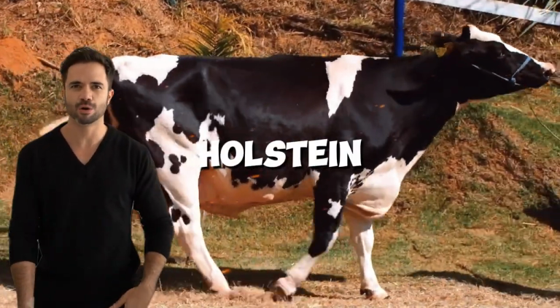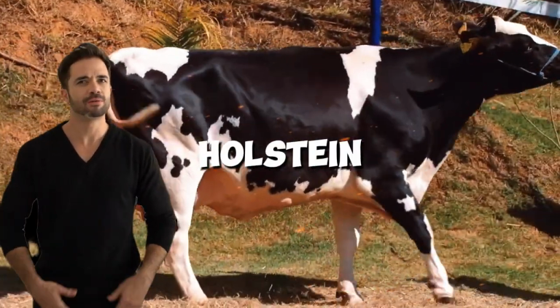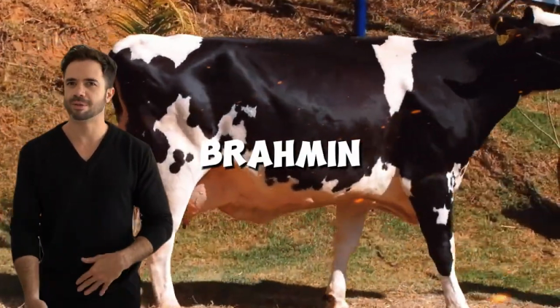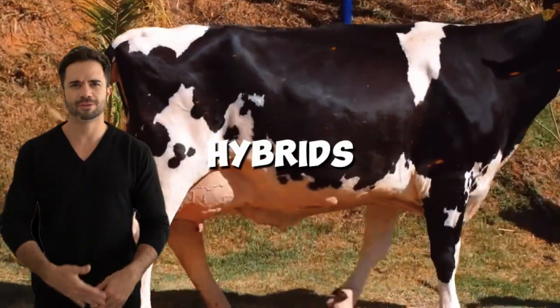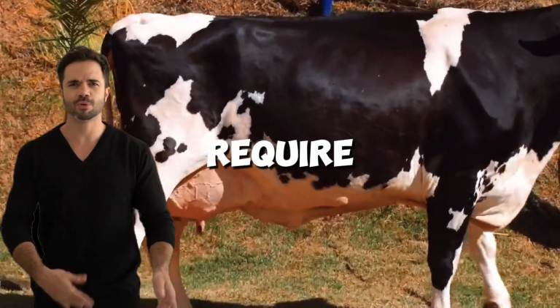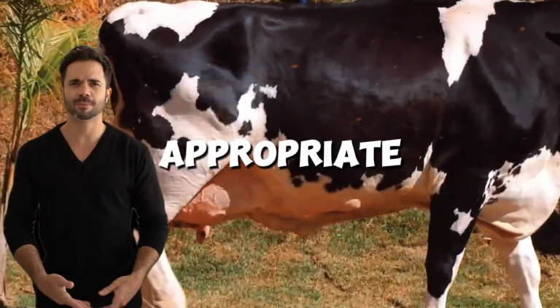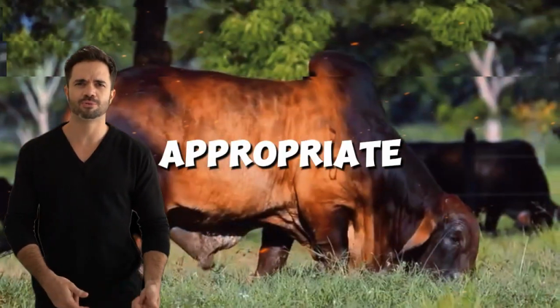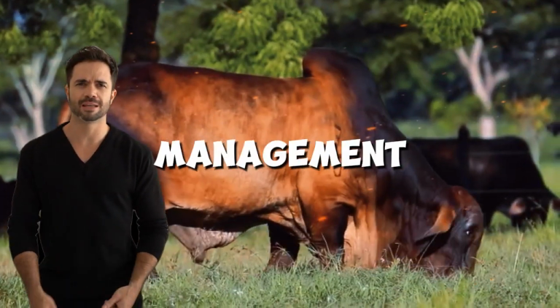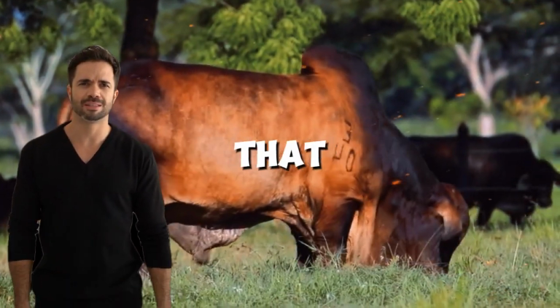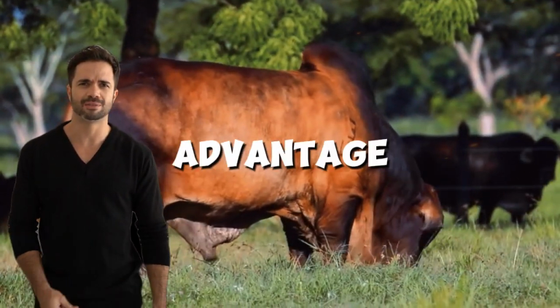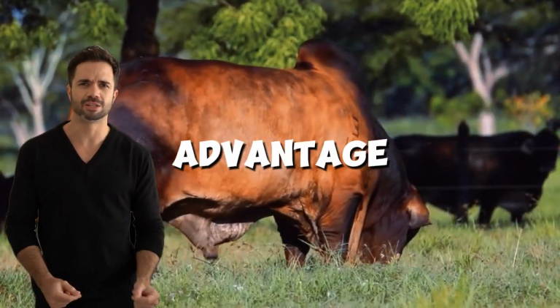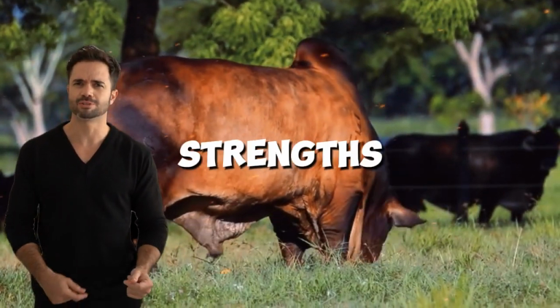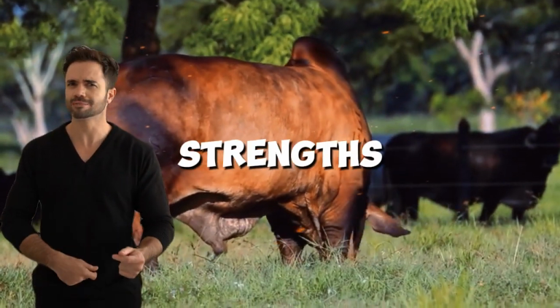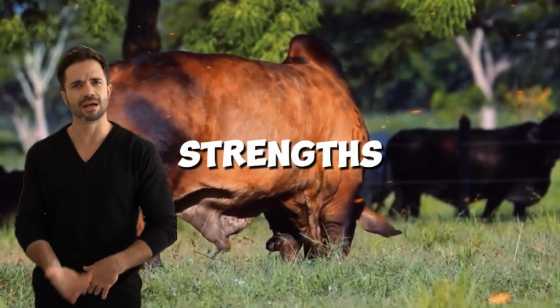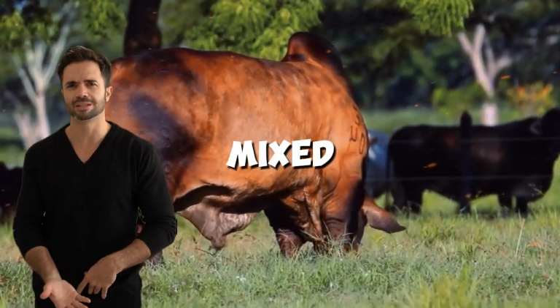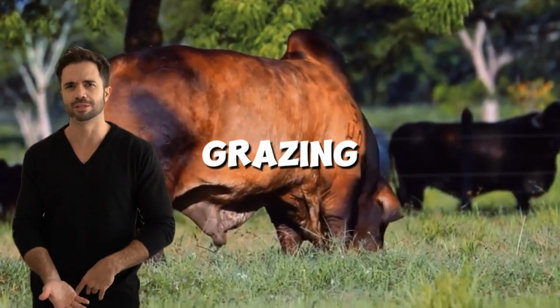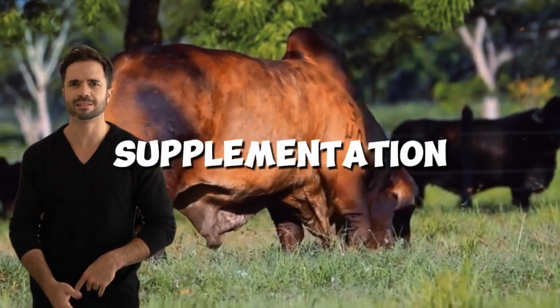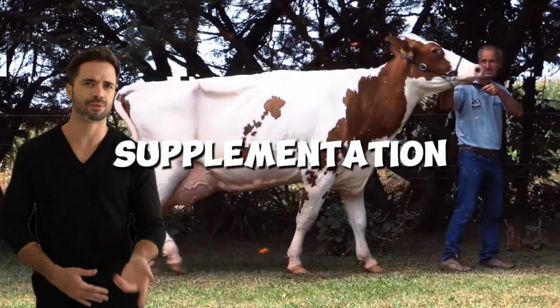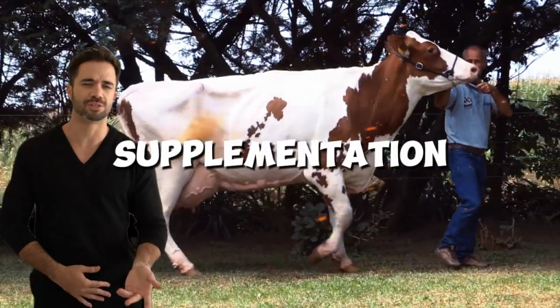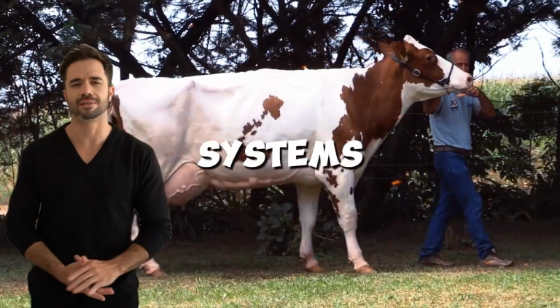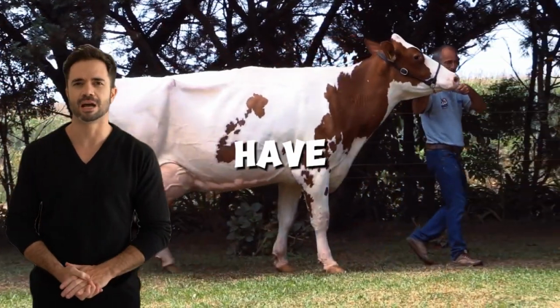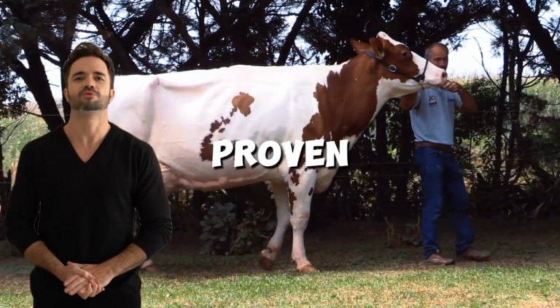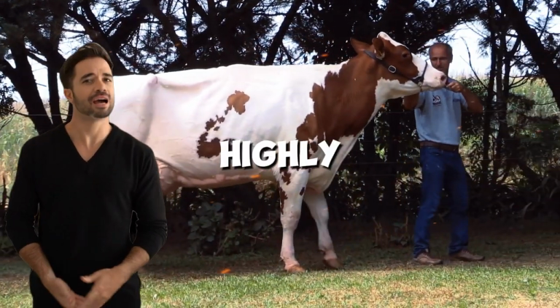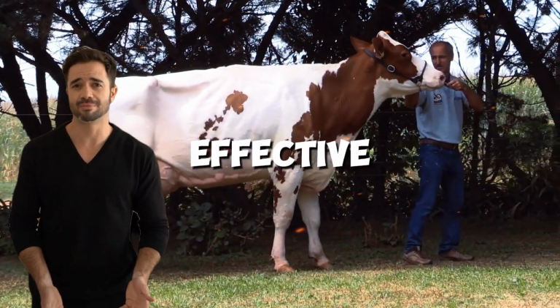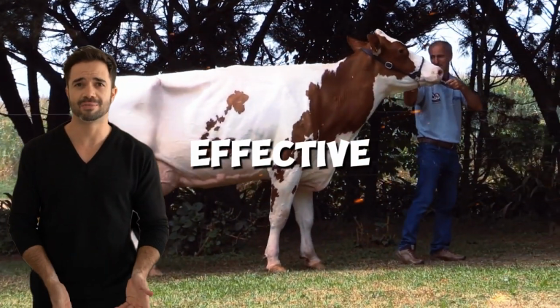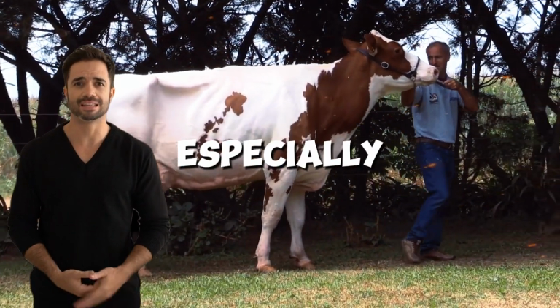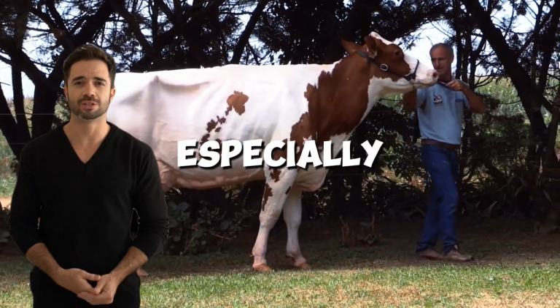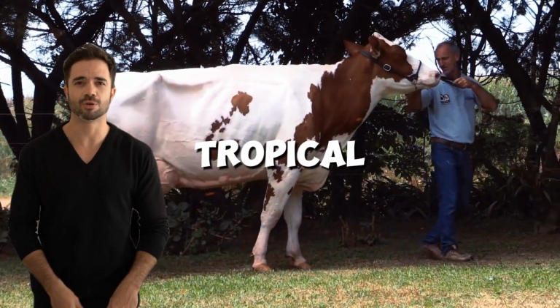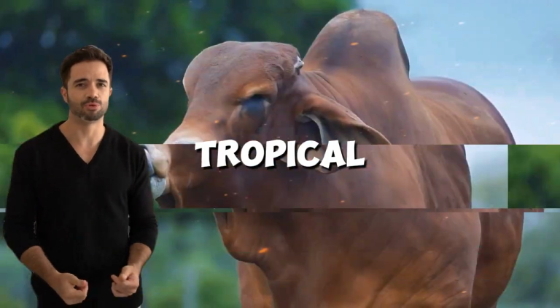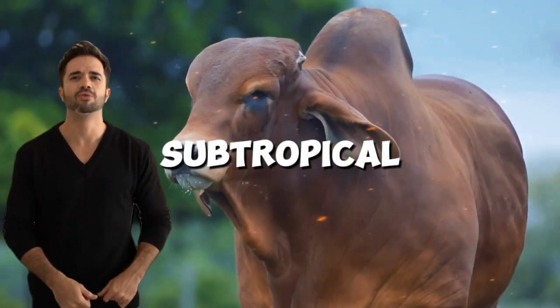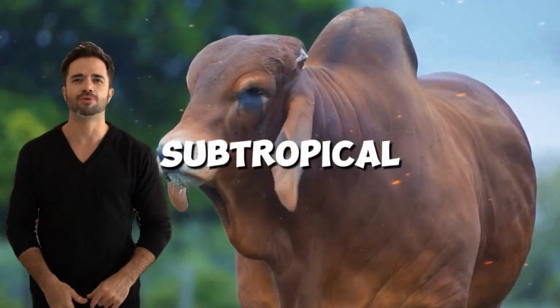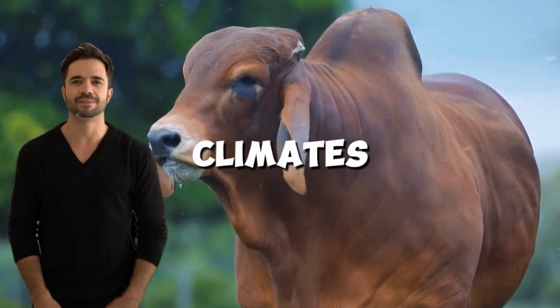Adapted management systems. Holstein-Brahmin hybrids require appropriate management that takes advantage of their strengths. Mixed grazing and supplementation systems have proven highly effective, especially in tropical and subtropical climates.